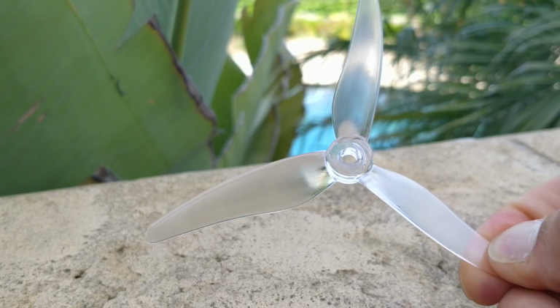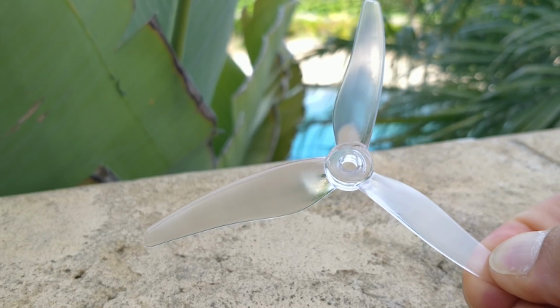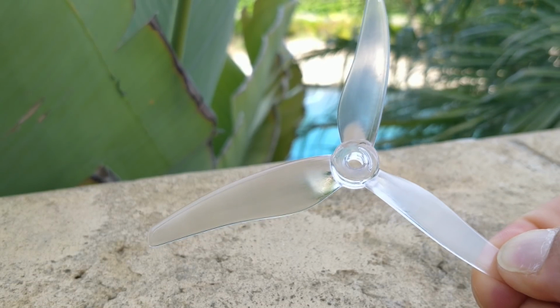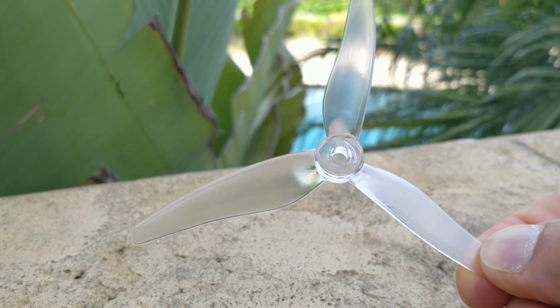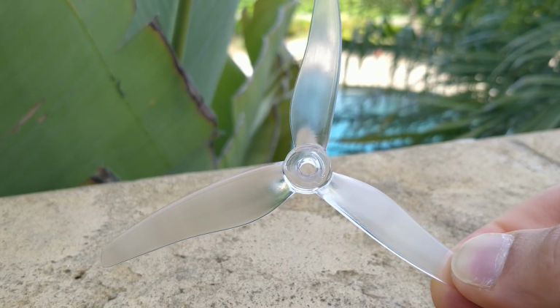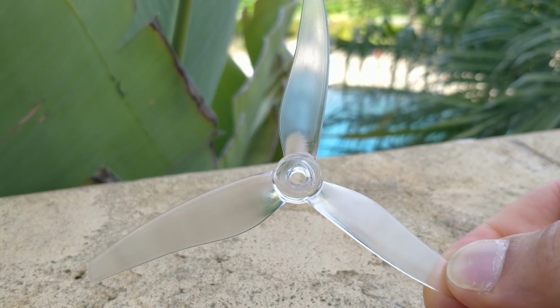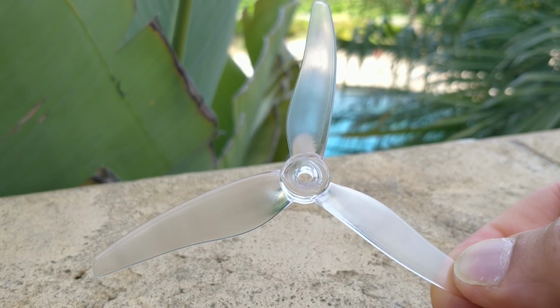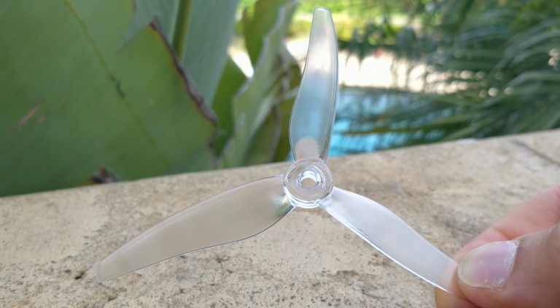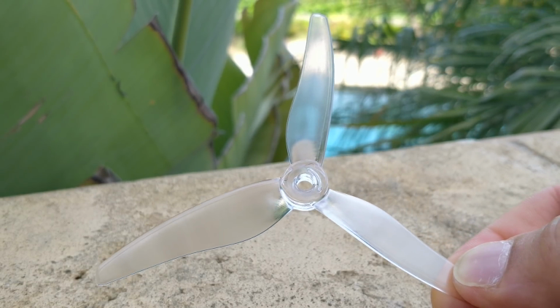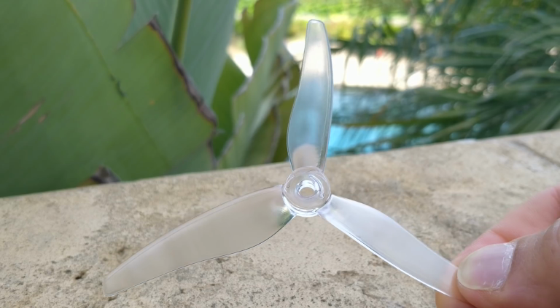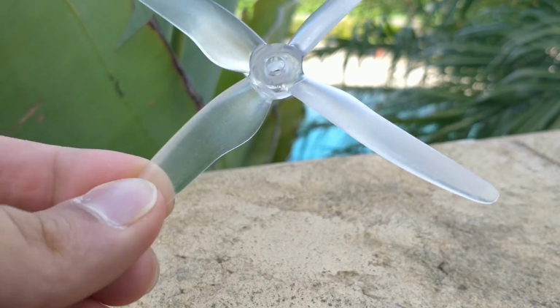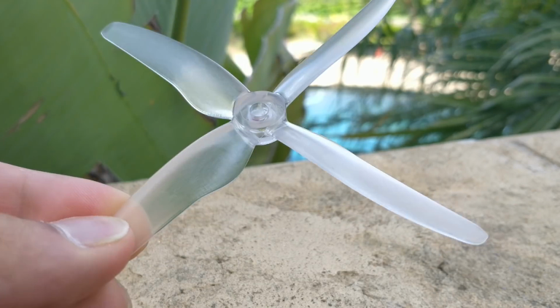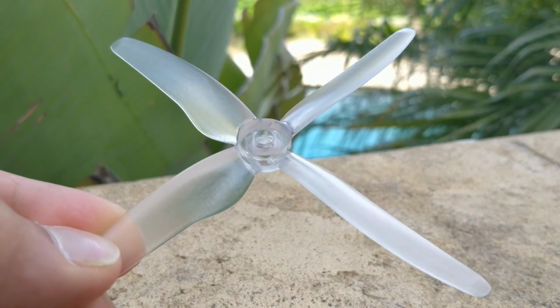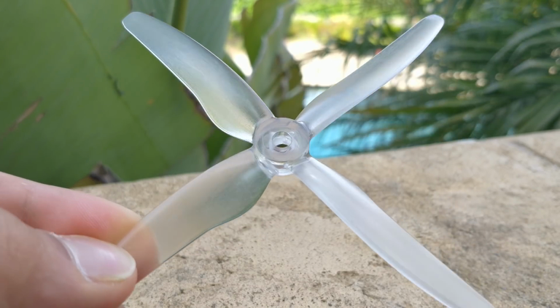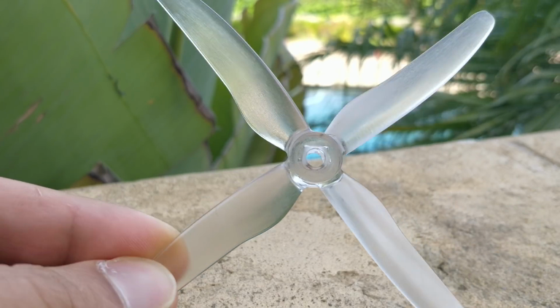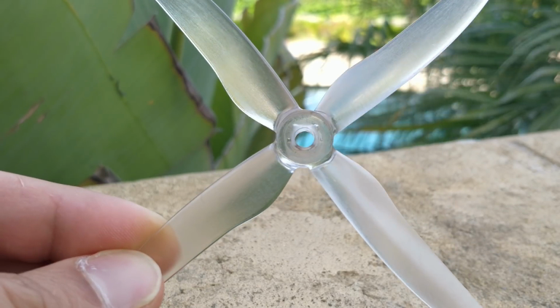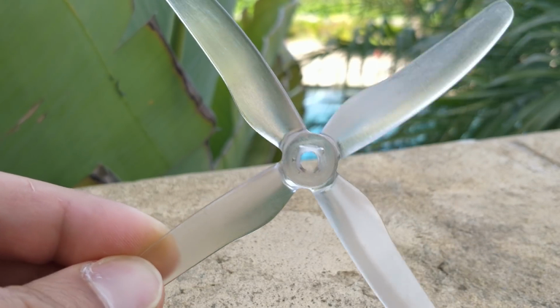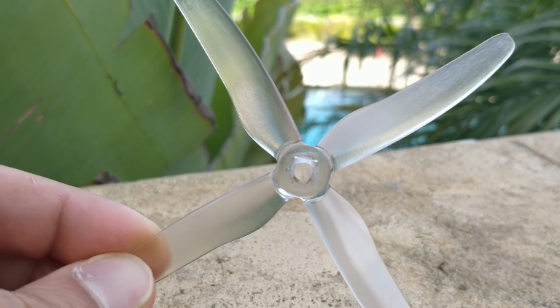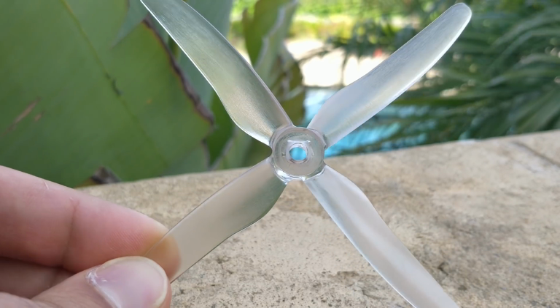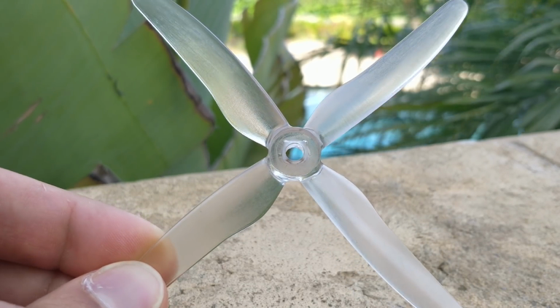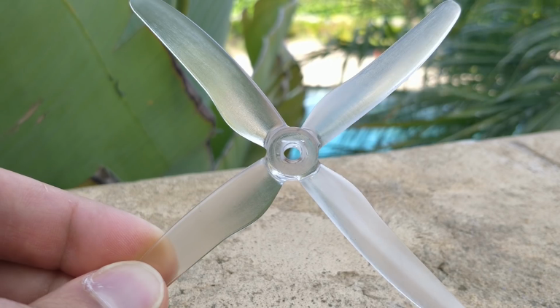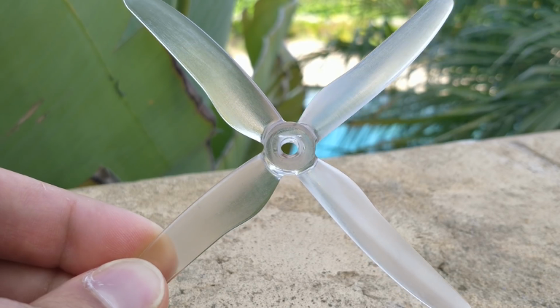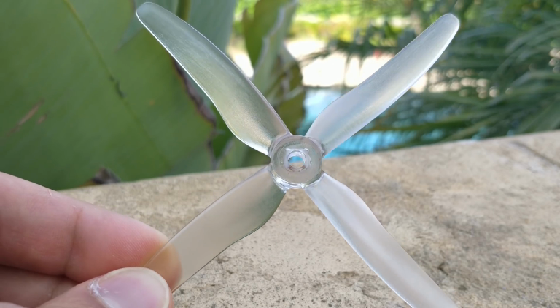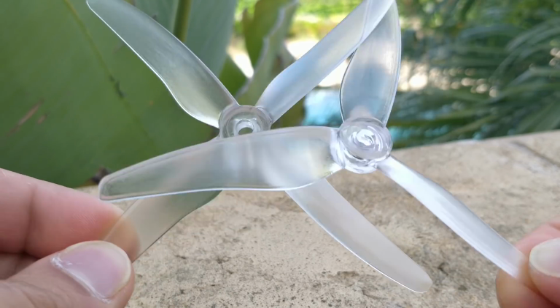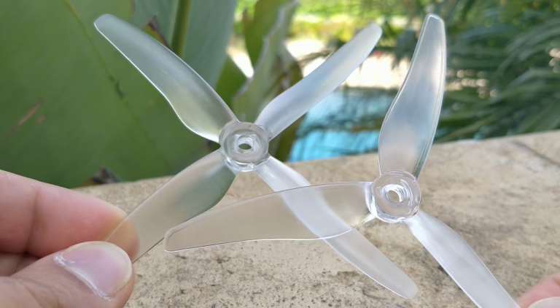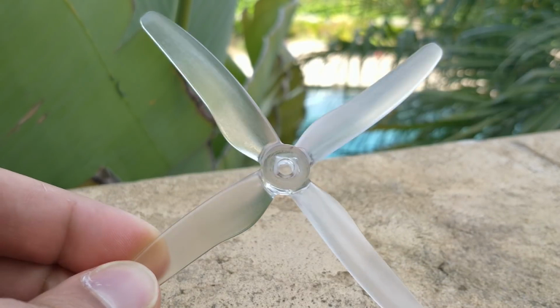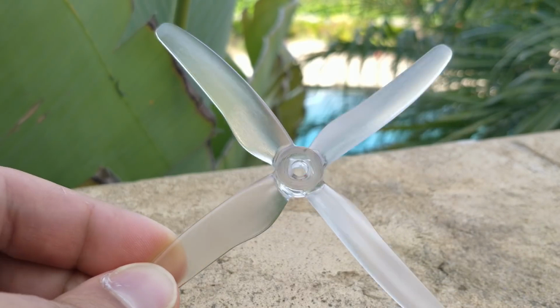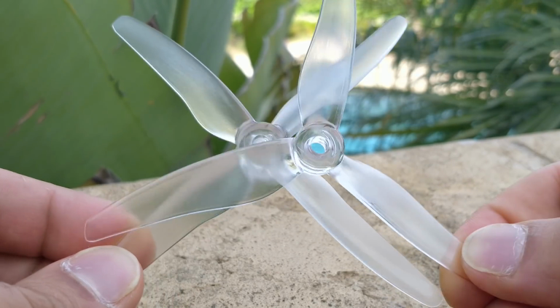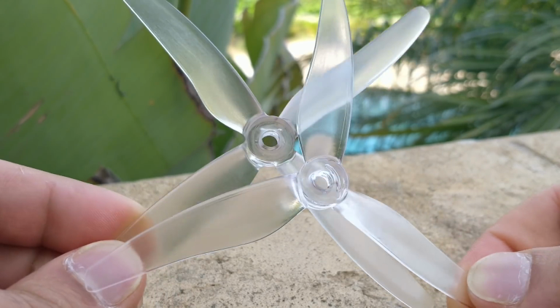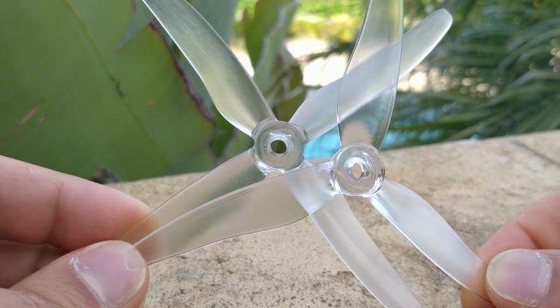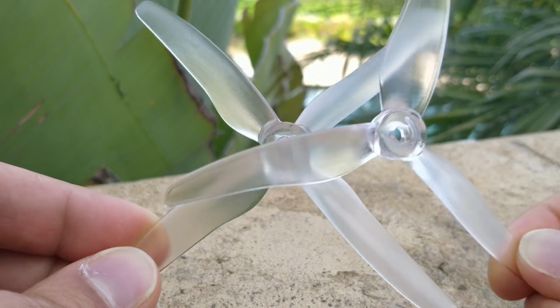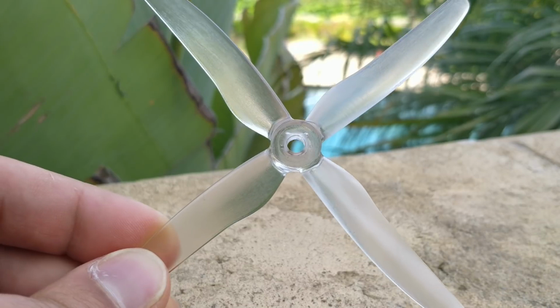This is the Gemfan 5146.6 prototype prop. And this is another Gemfan — I'm not sure of the exact name — but it looks a lot like the 5146.6 quad blade, also a prototype prop. I bought these two to compare them against each other so you can see the differences in the same material, same plastic.